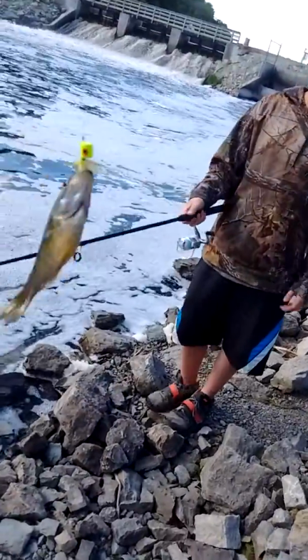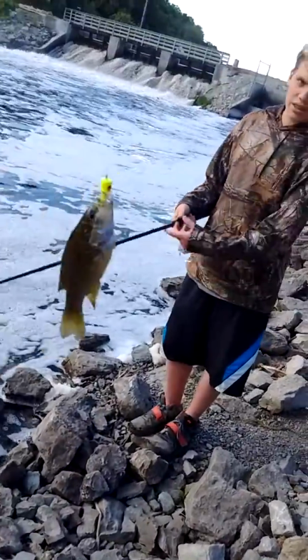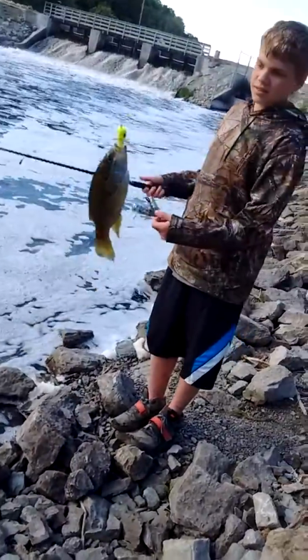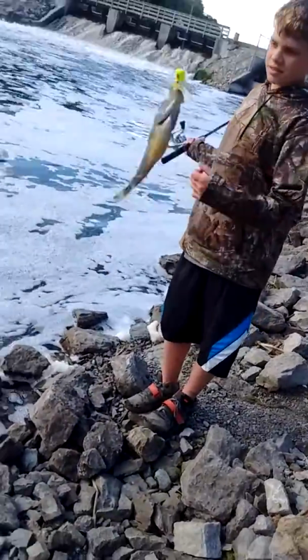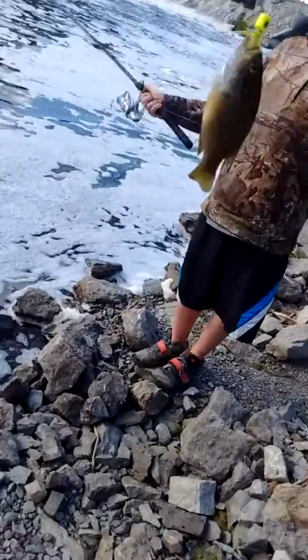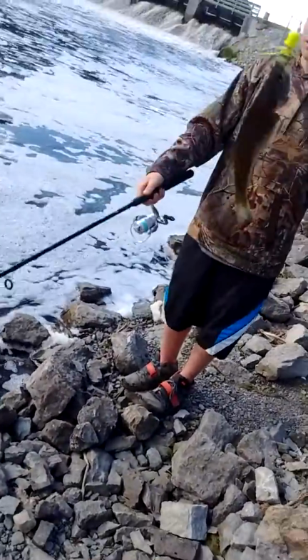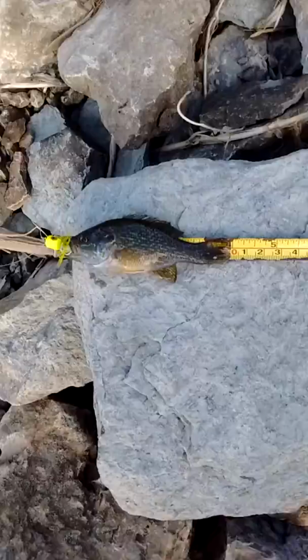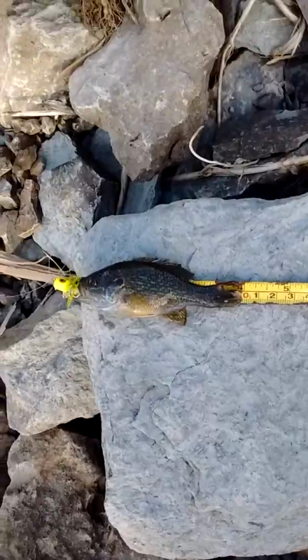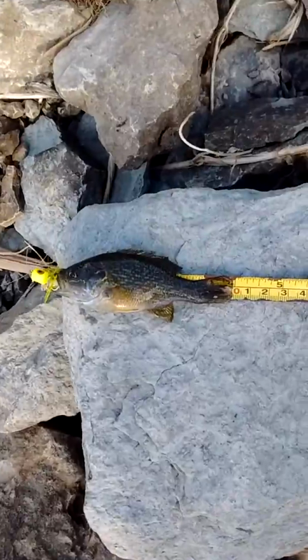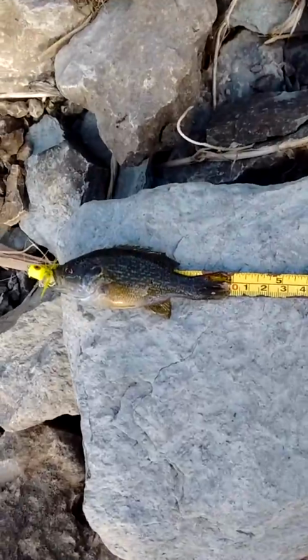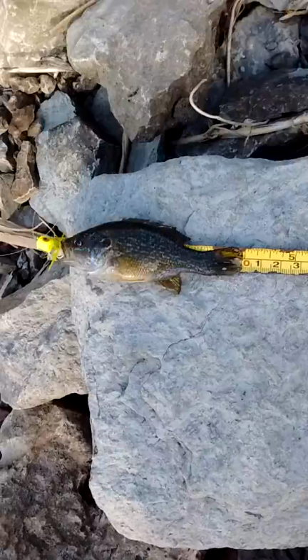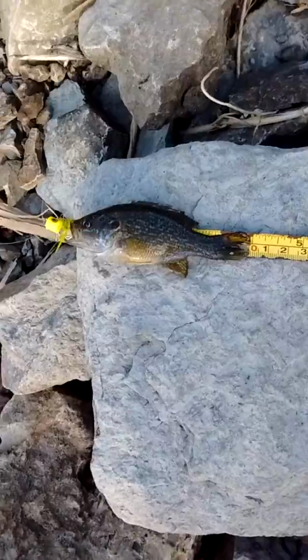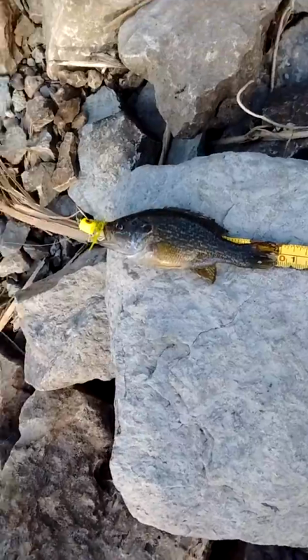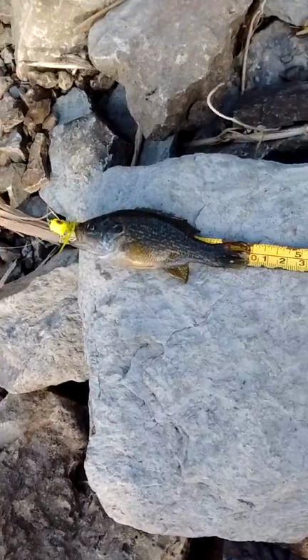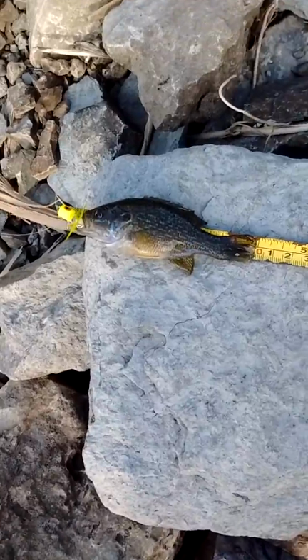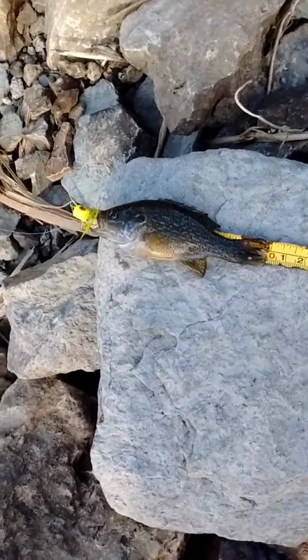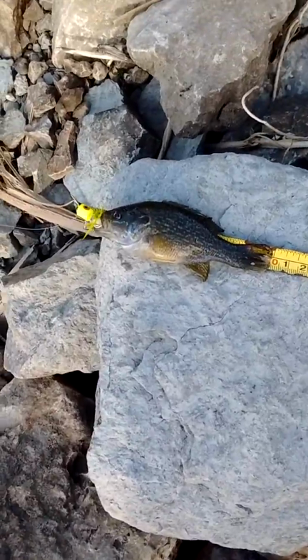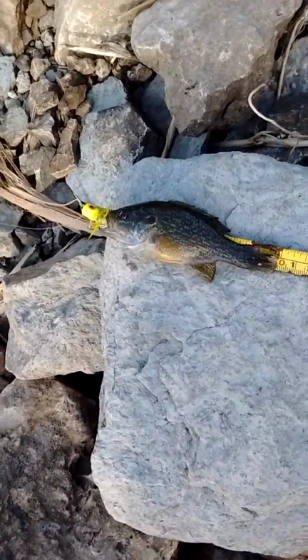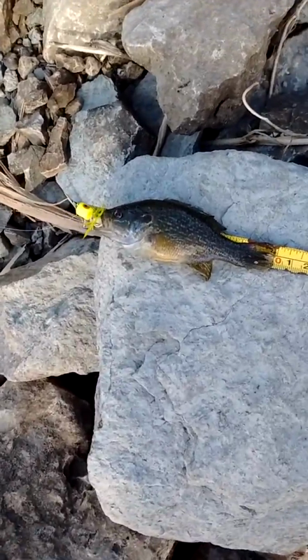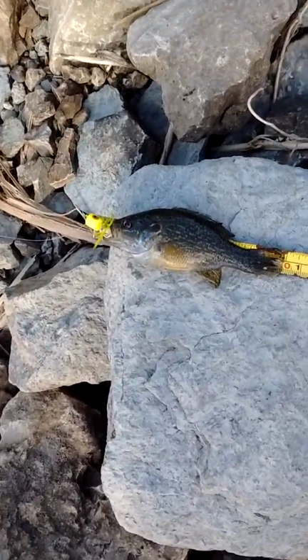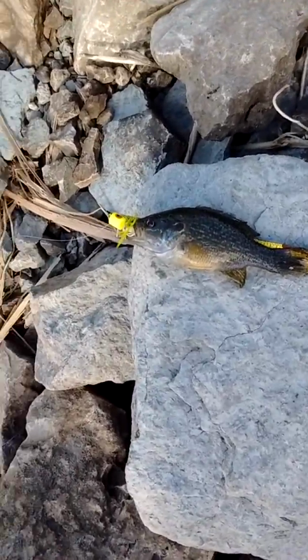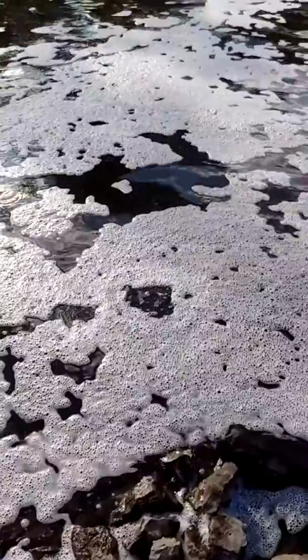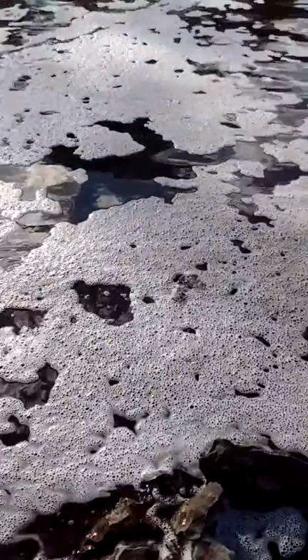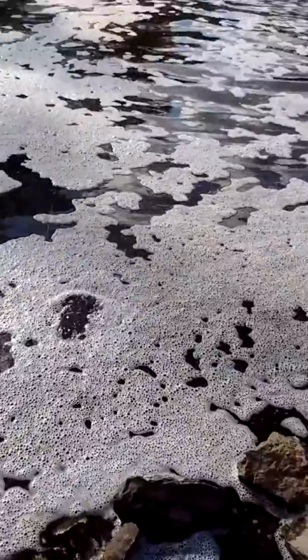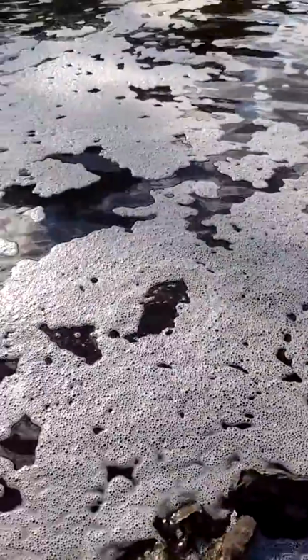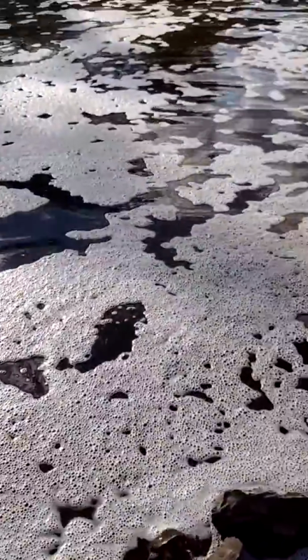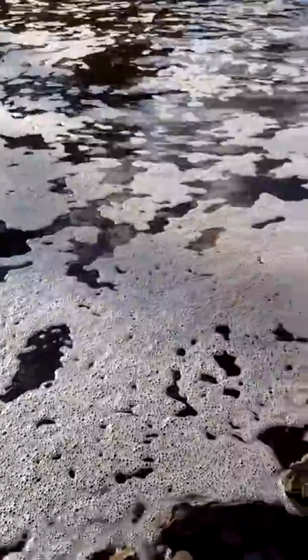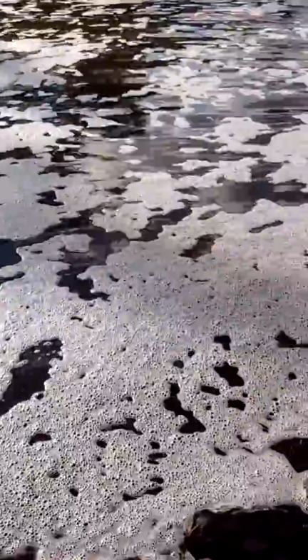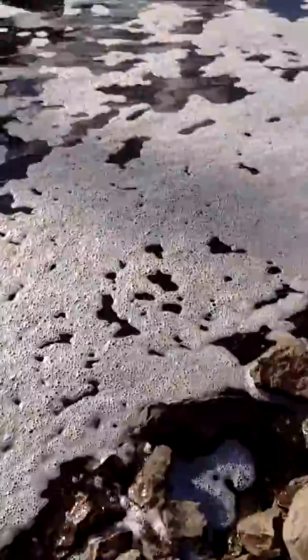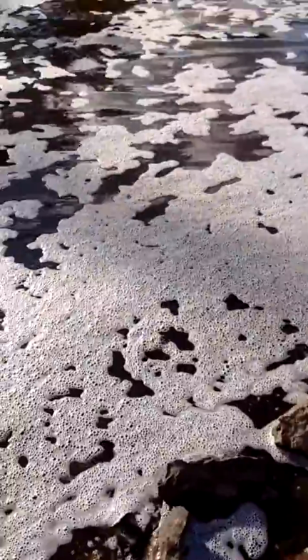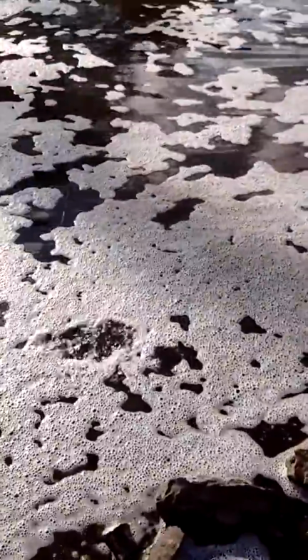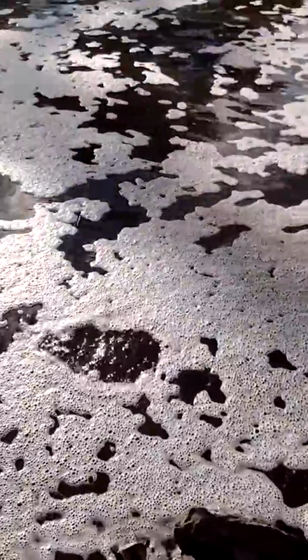Gamefish Fisherman 33. There it is — just four inches. That qualifies for the tournament. After I landed it, Gamefish Fisherman 33 got one.